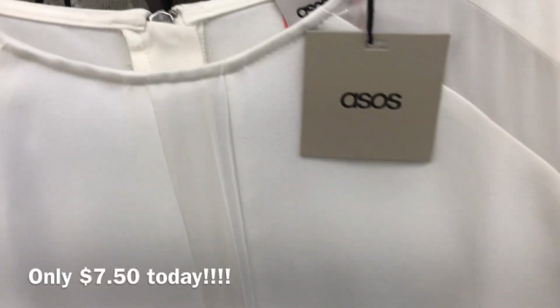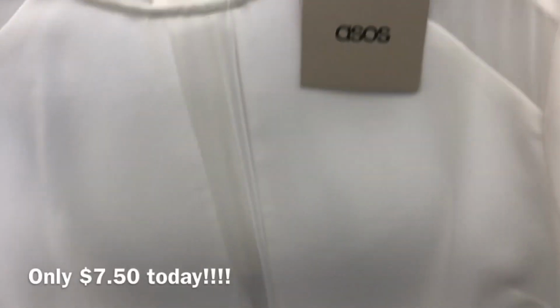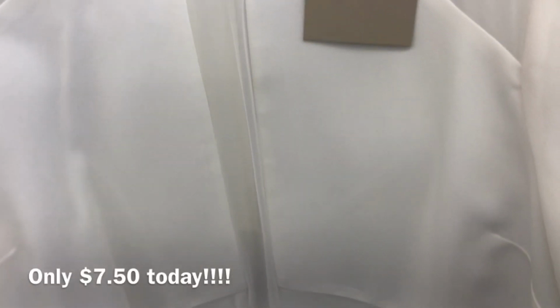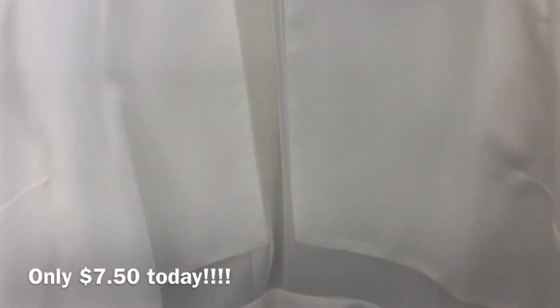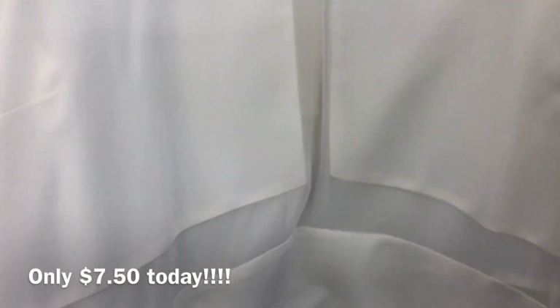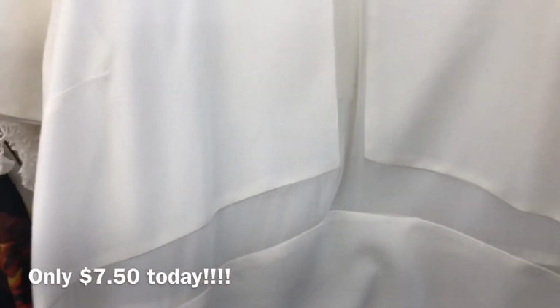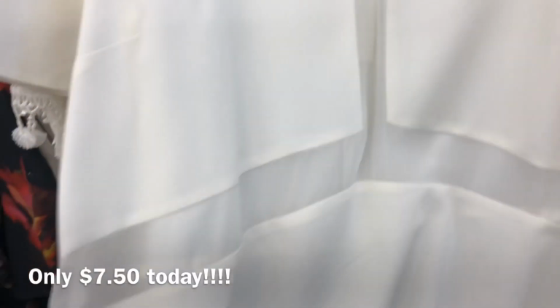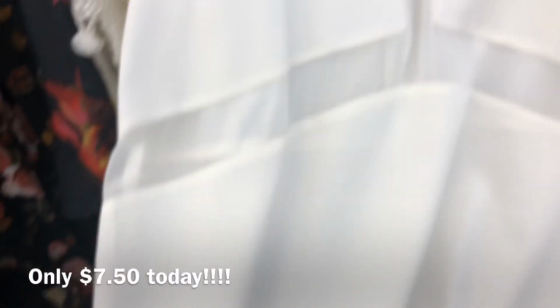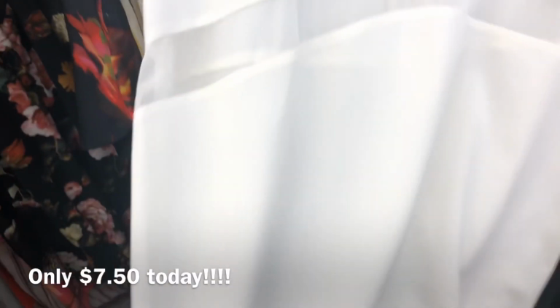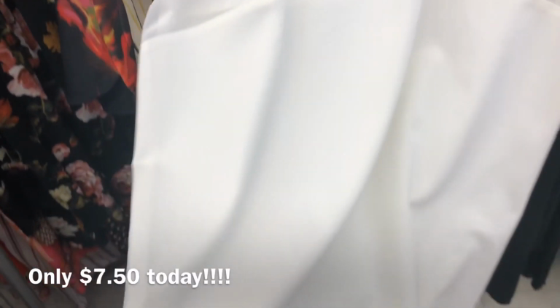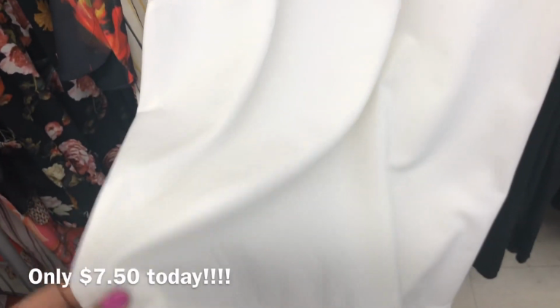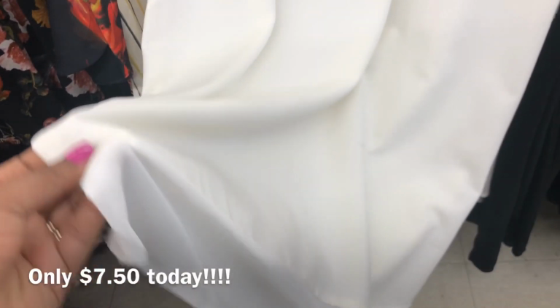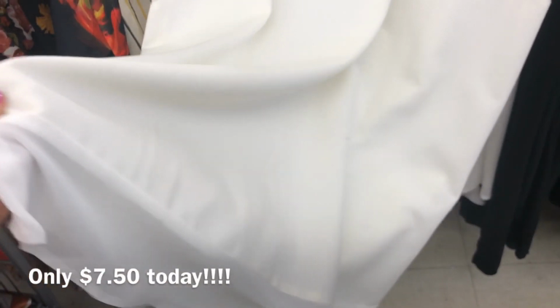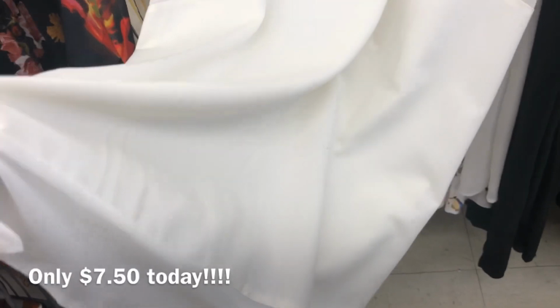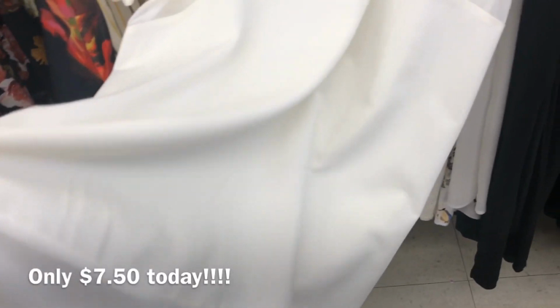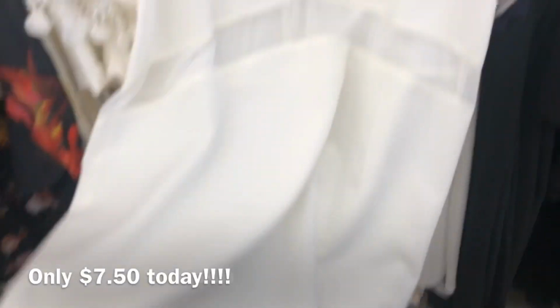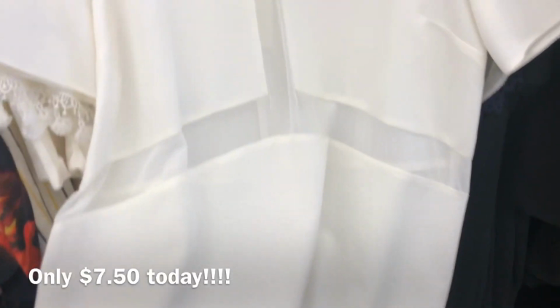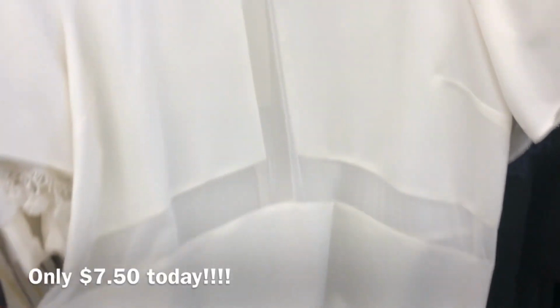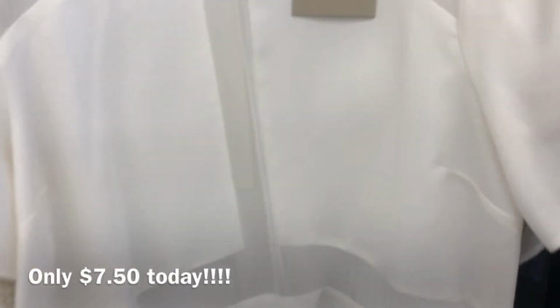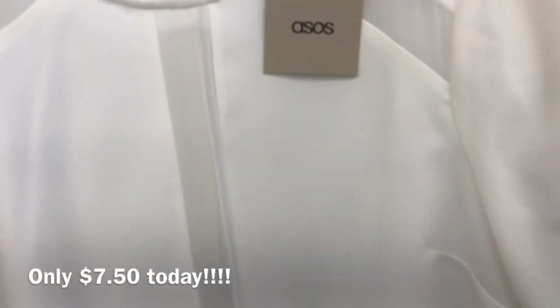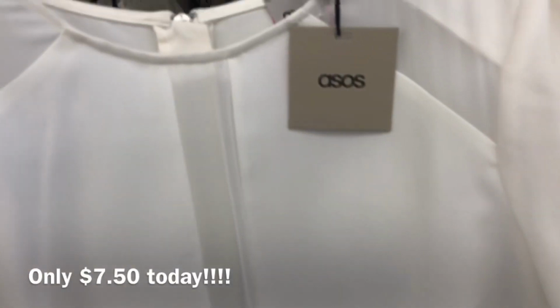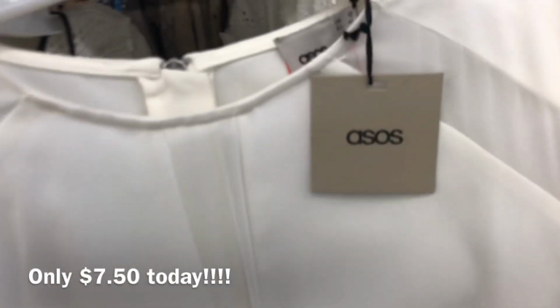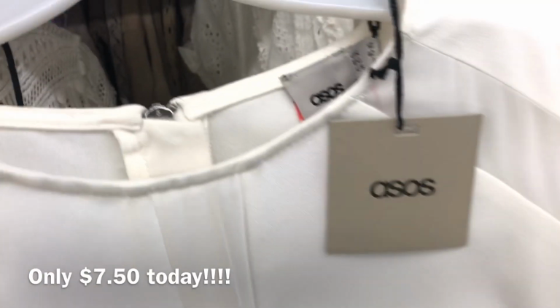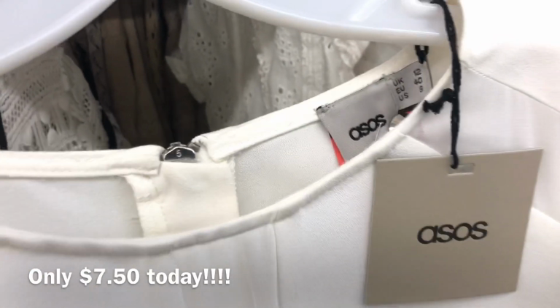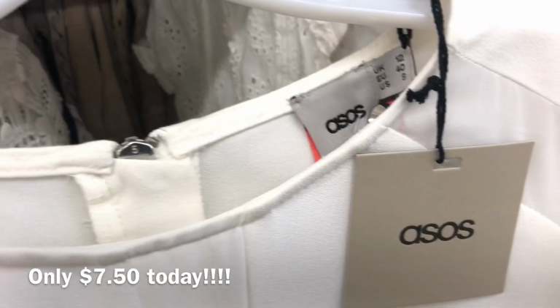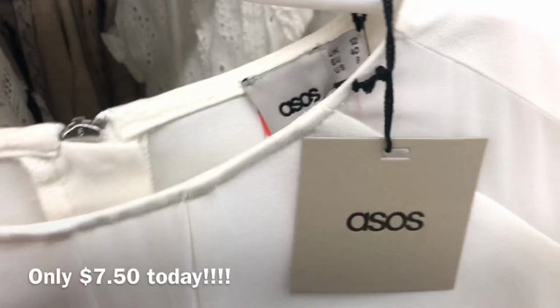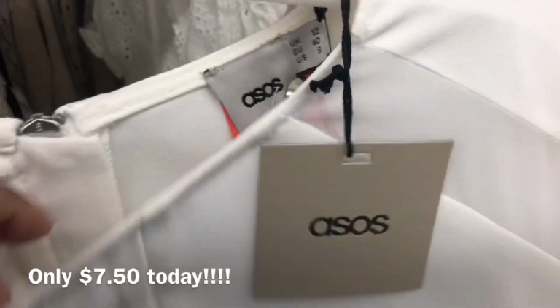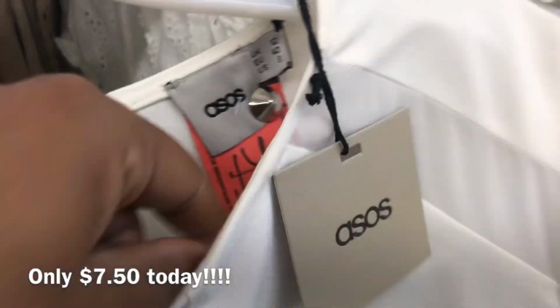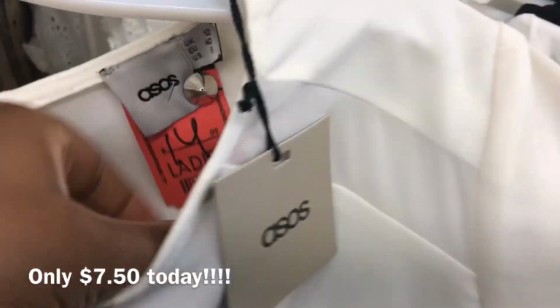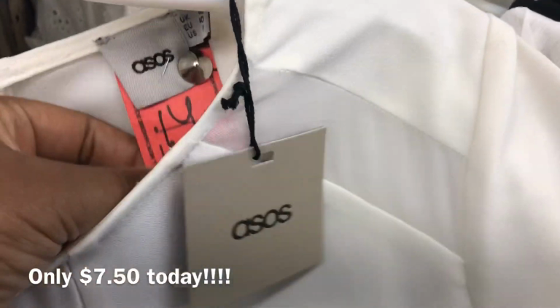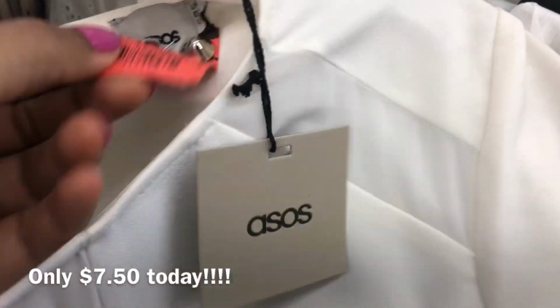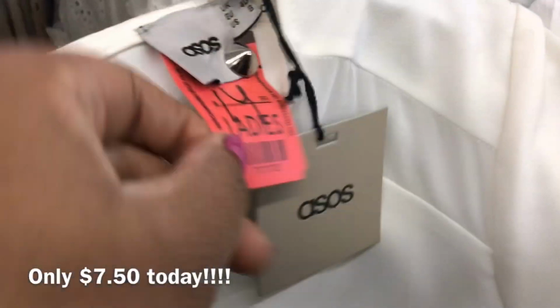If you know me, you know that I love ASOS, and this dress is a really good find. It's on sale for $7.50 today. I can definitely see myself wearing this in the summer — really cute dress, good find.